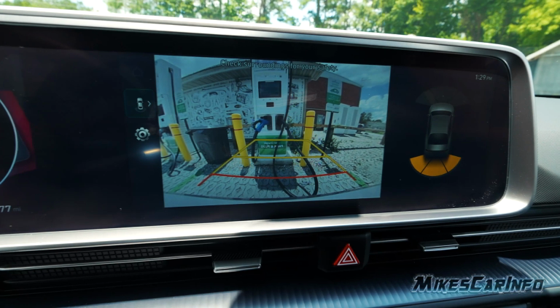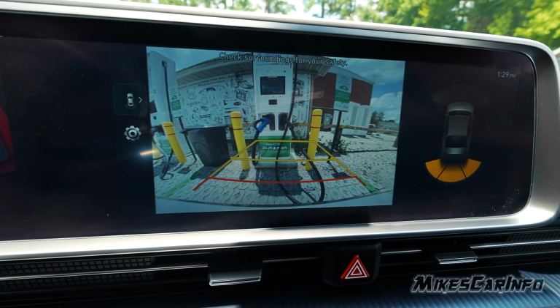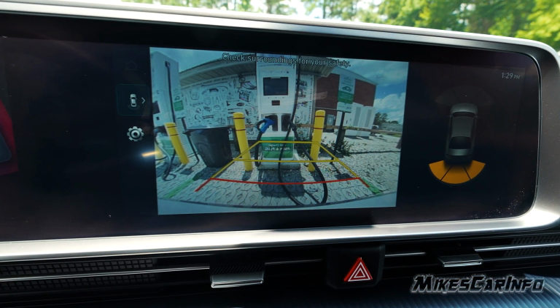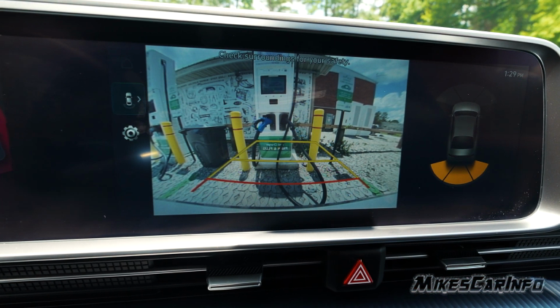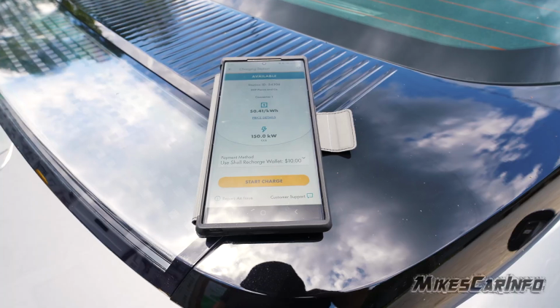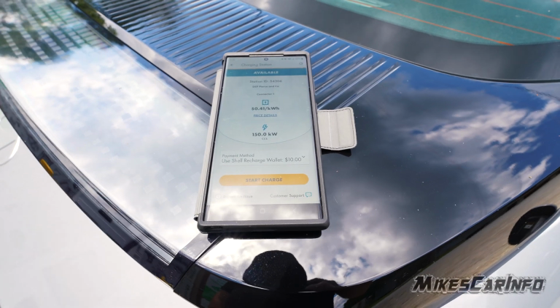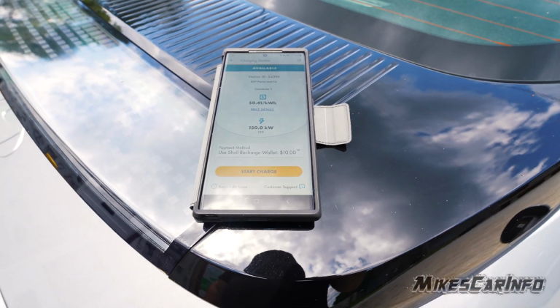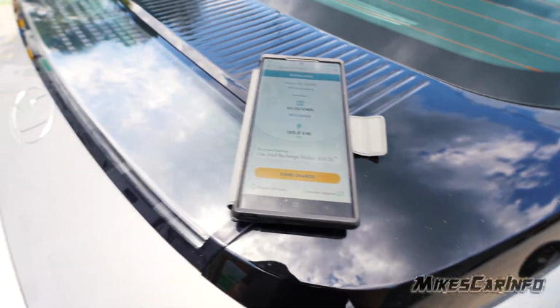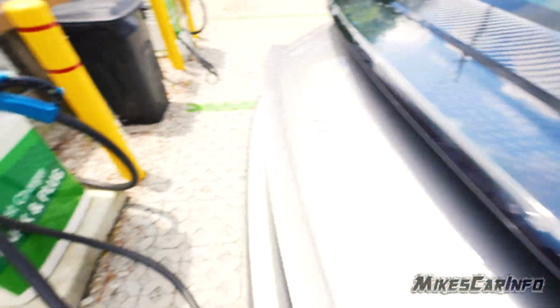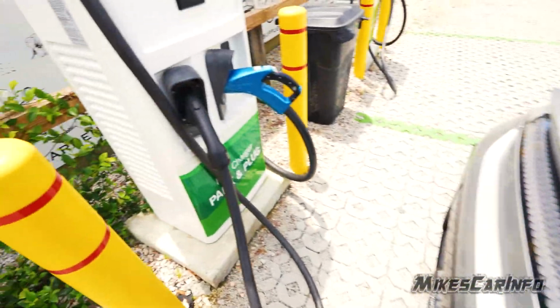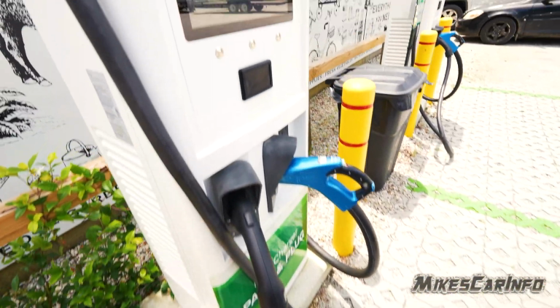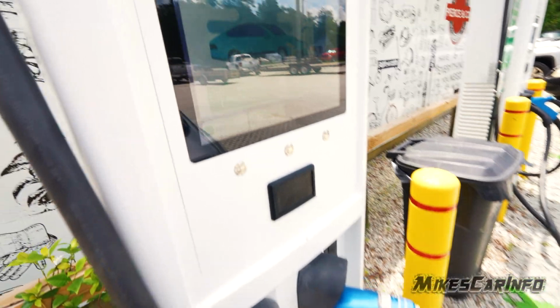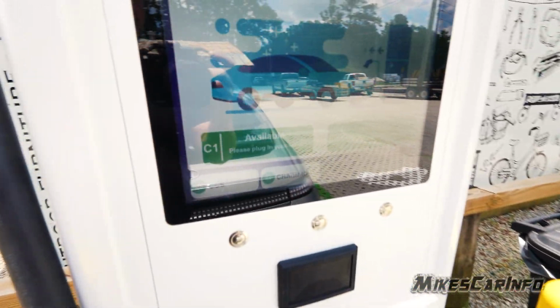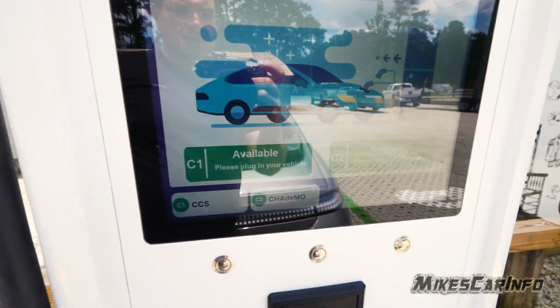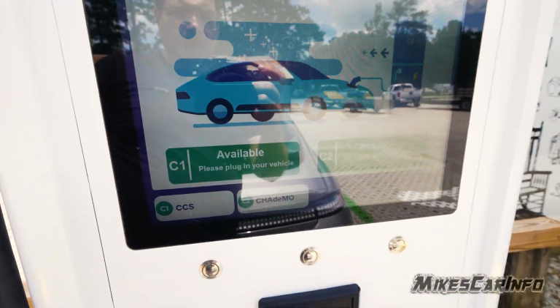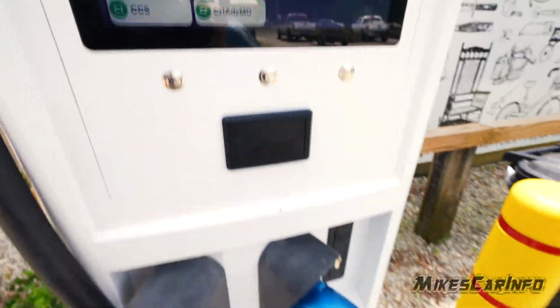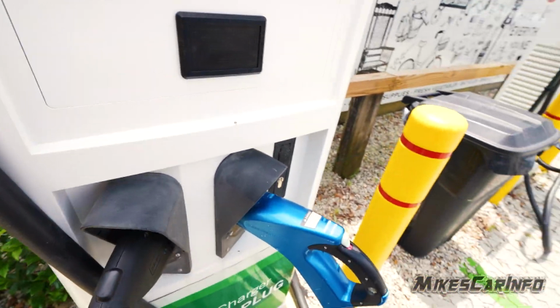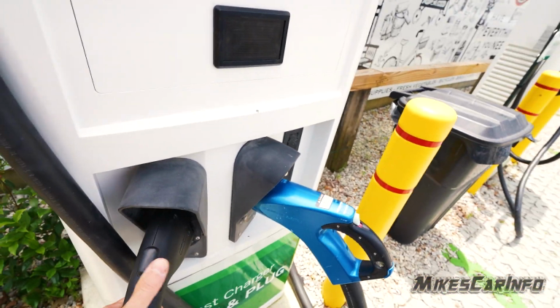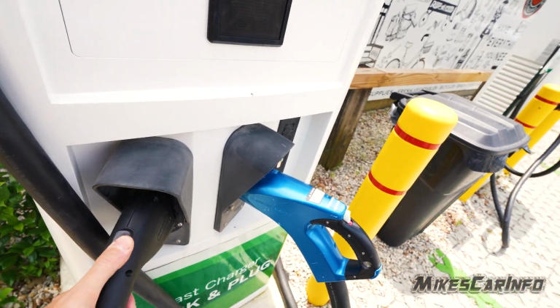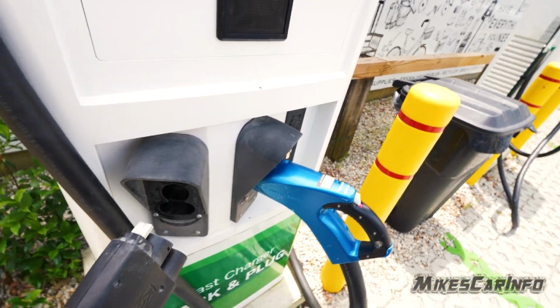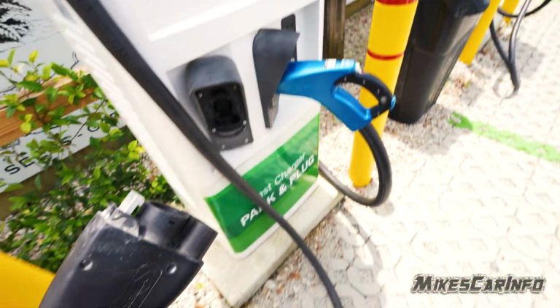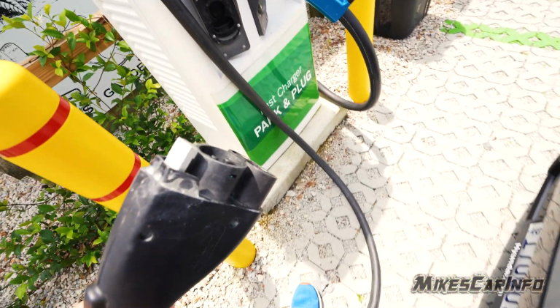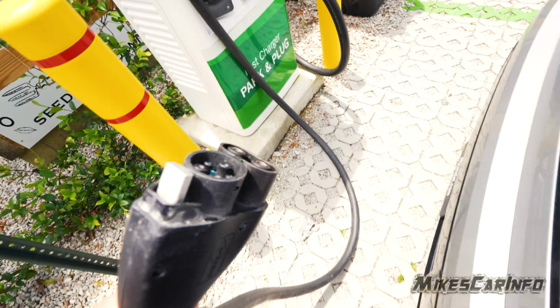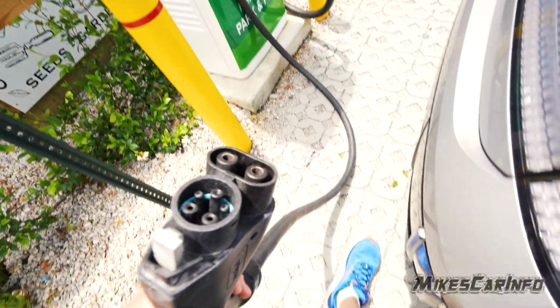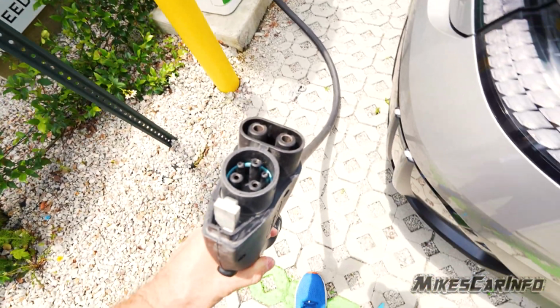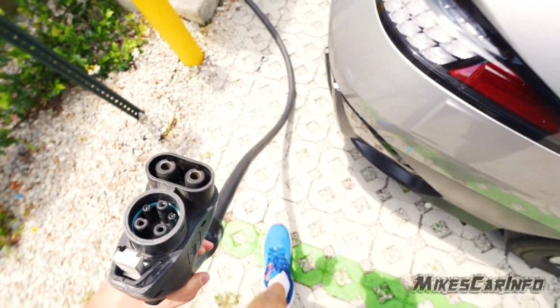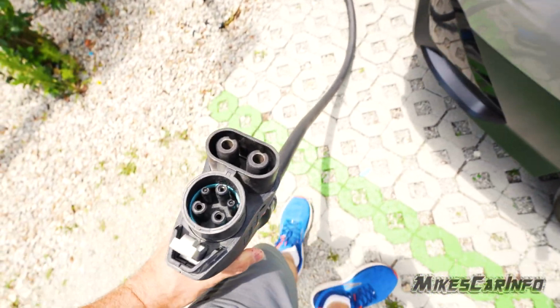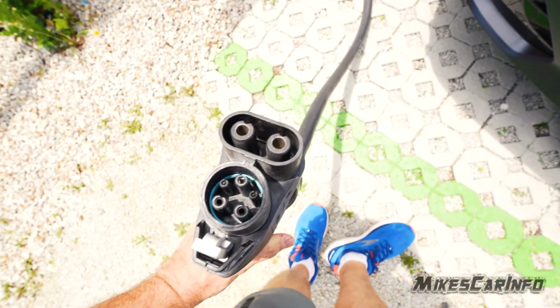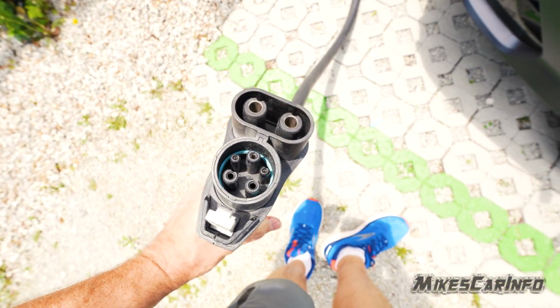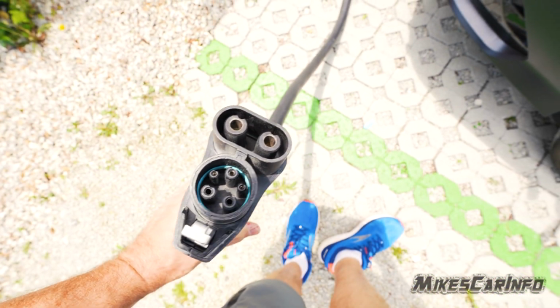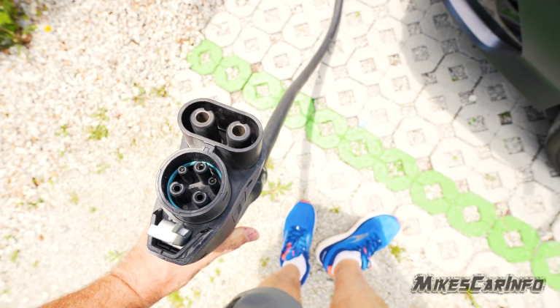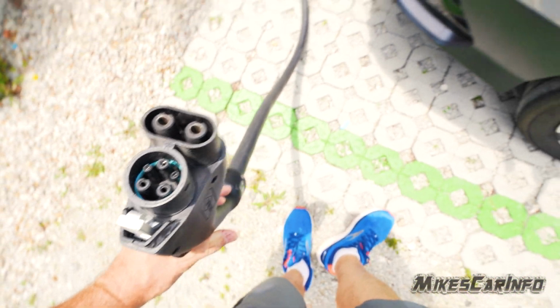So you can see right here we're backed up to it. I set up the app on my phone. We'll go ahead — it says to plug it in, so we'll go ahead and release it here. This is what the charger looks like — make sure there's no problems.